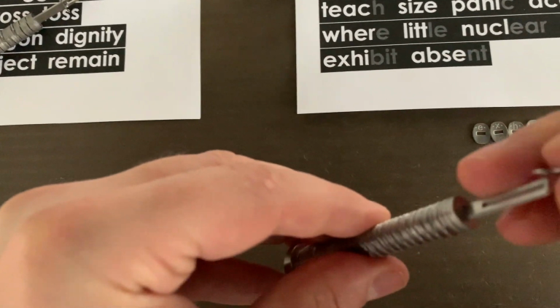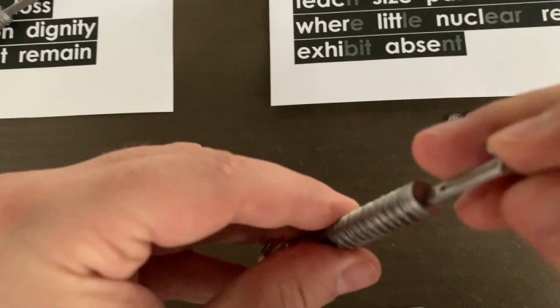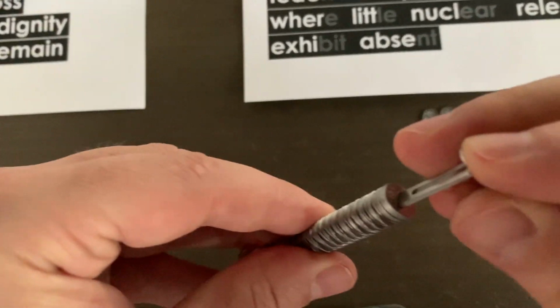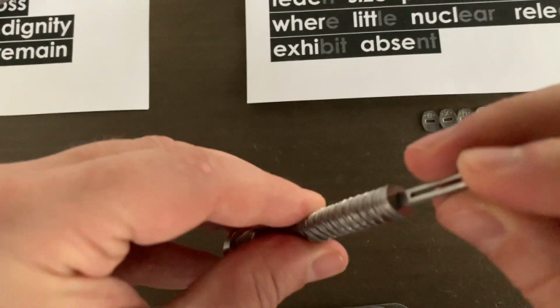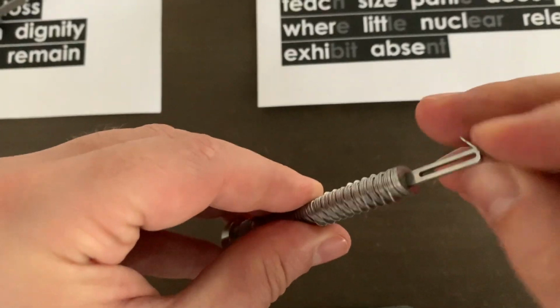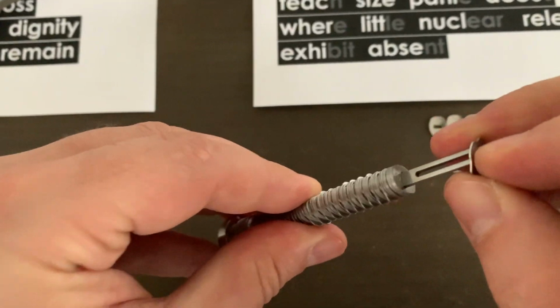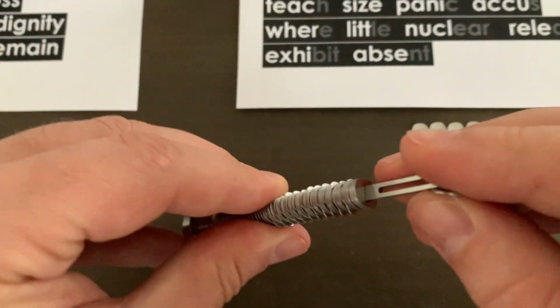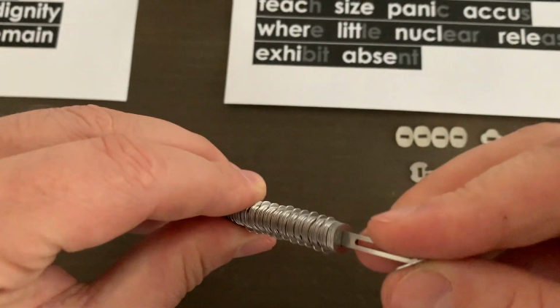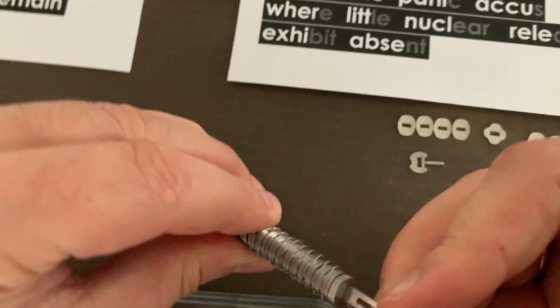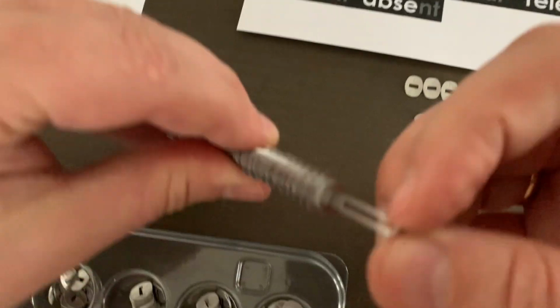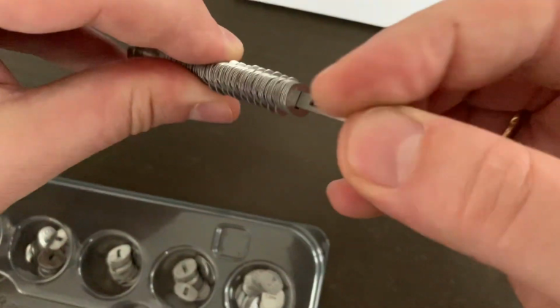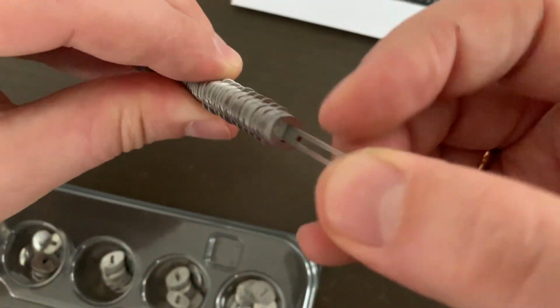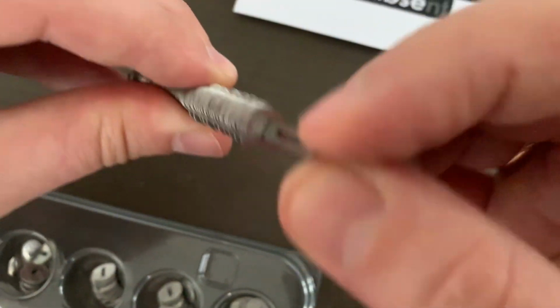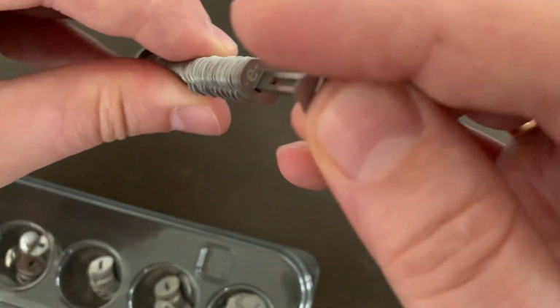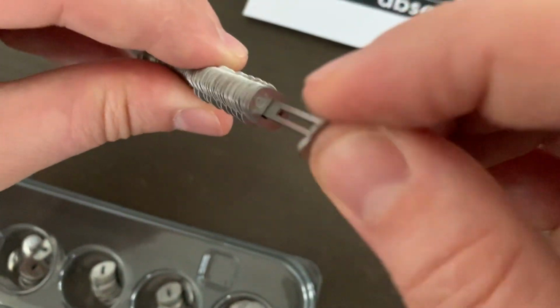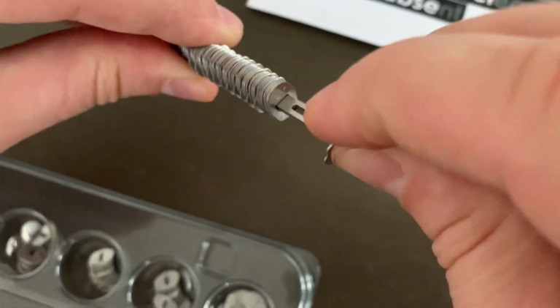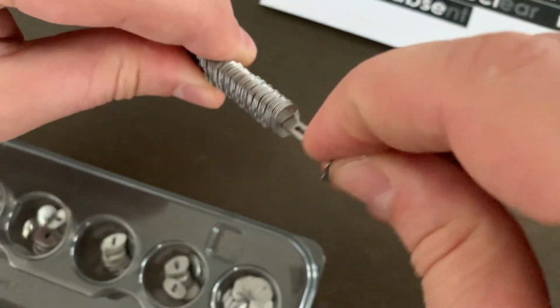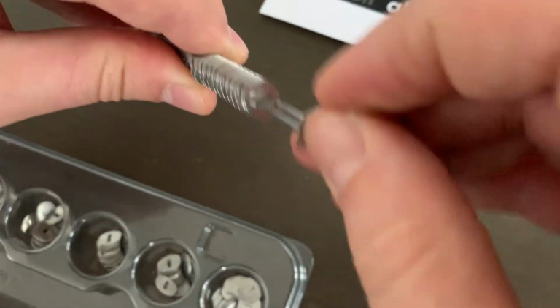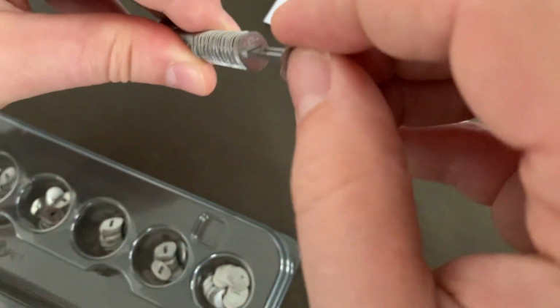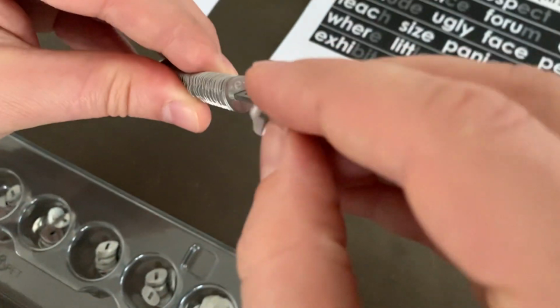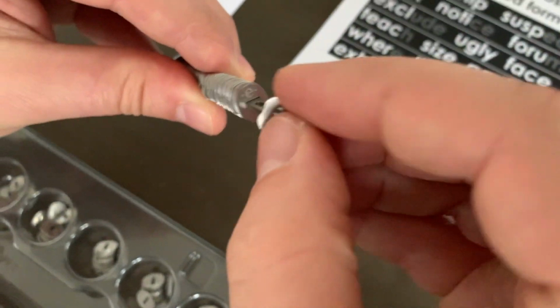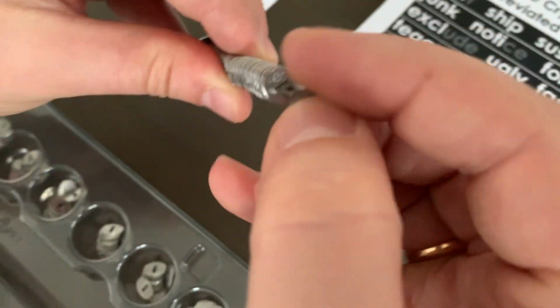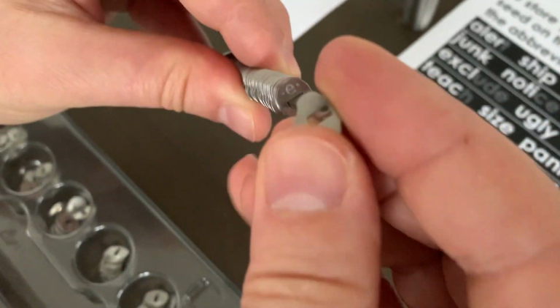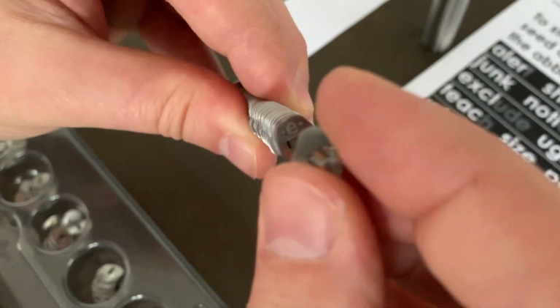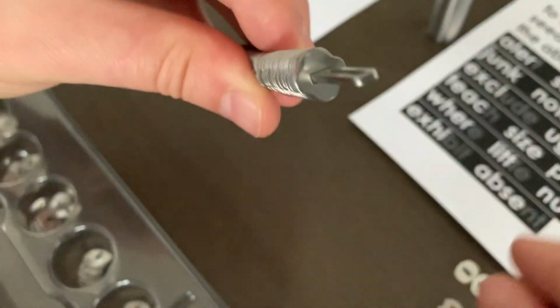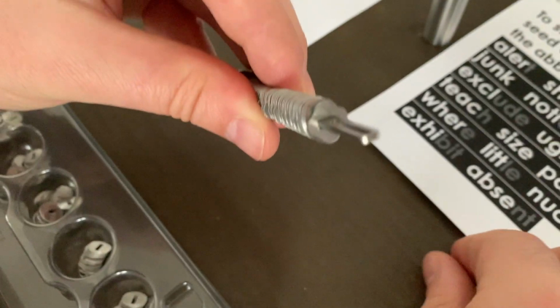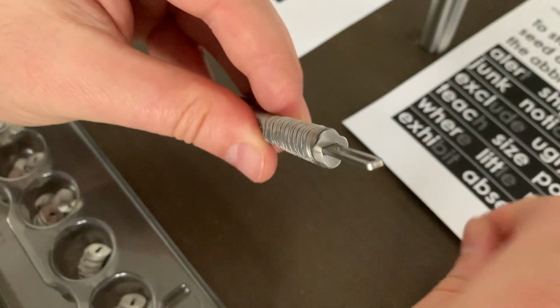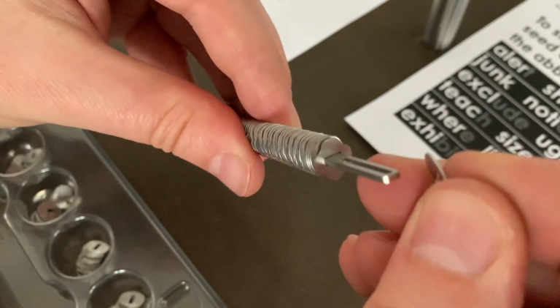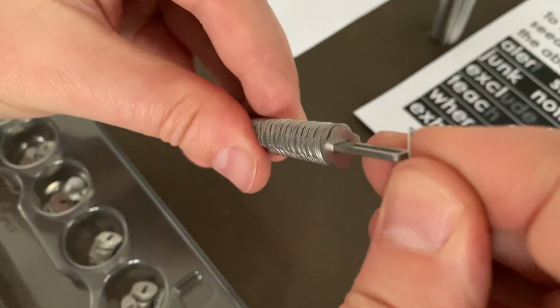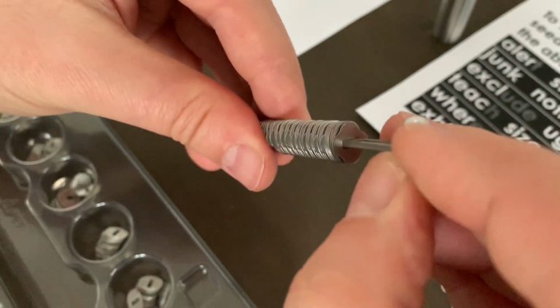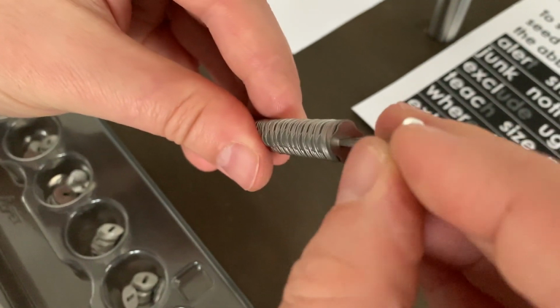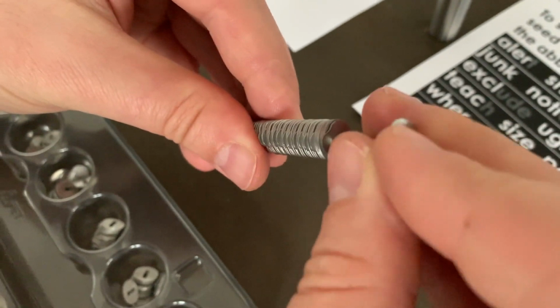Please note: if there is a three-letter word included in your seed — for example, 'fat' — just place the three letters on the core and follow it with a separator. There is no need to add a space tile.